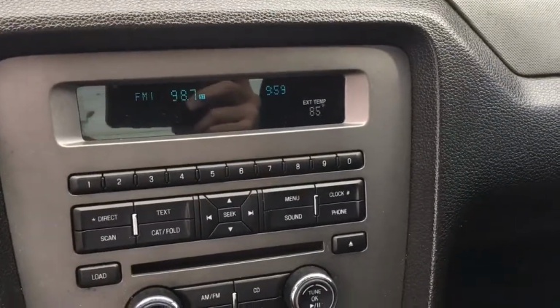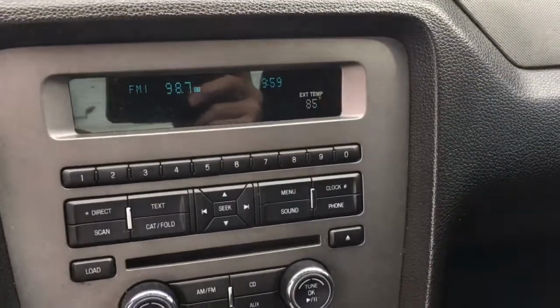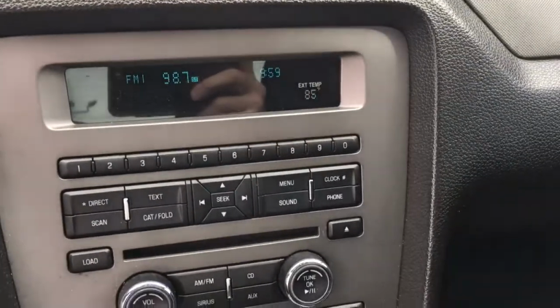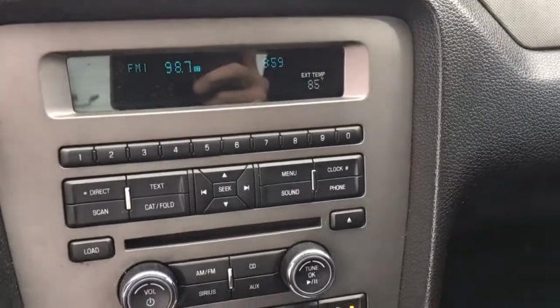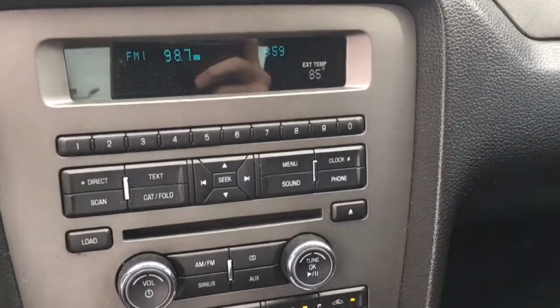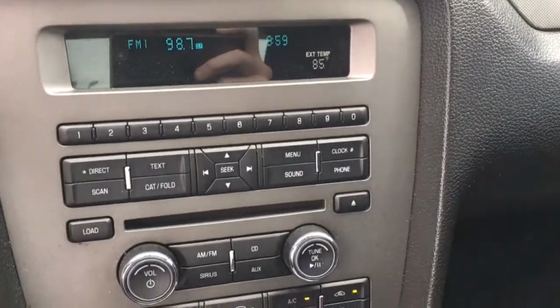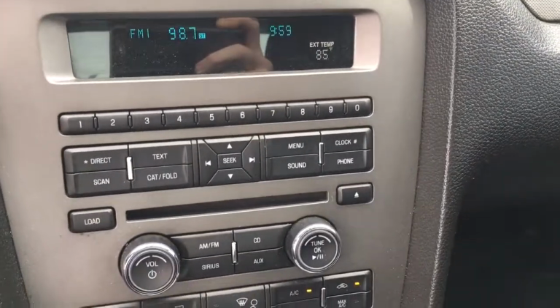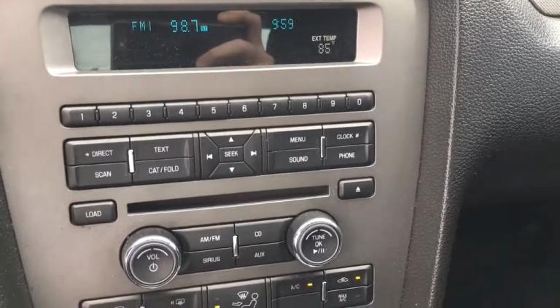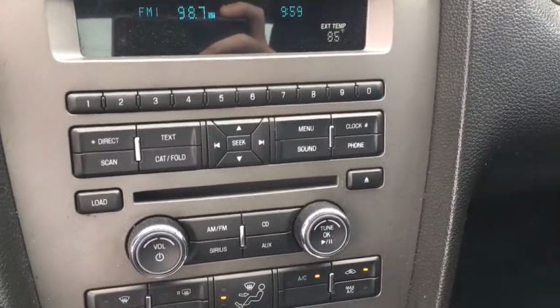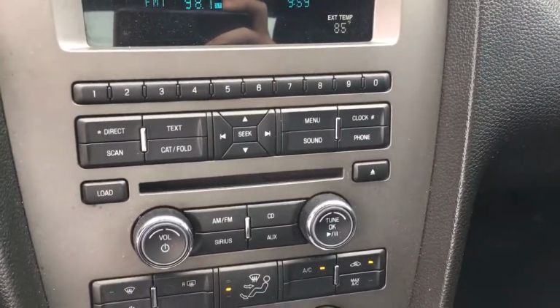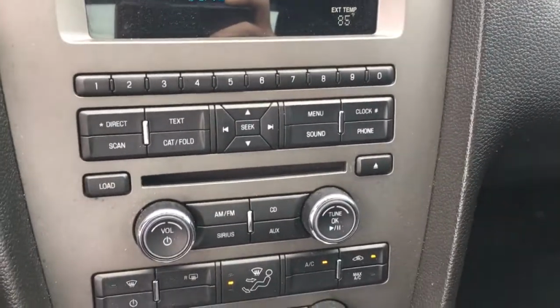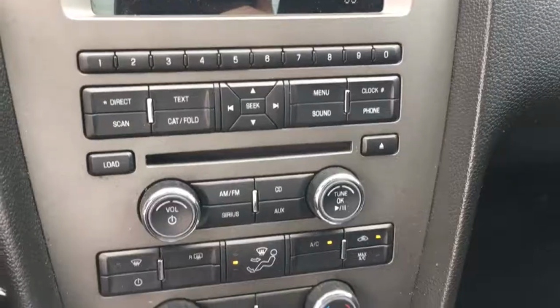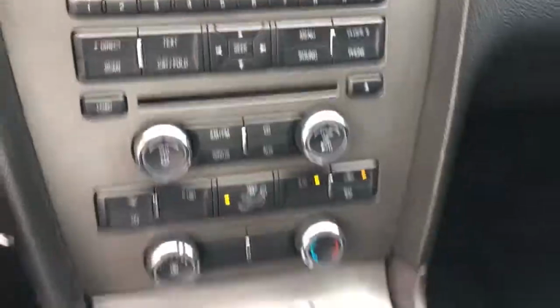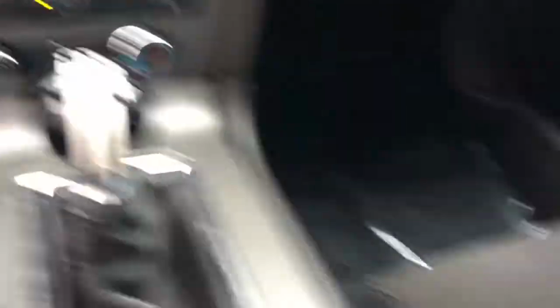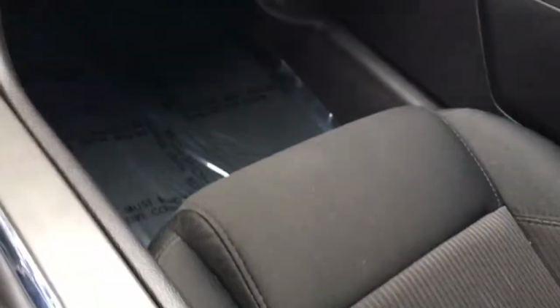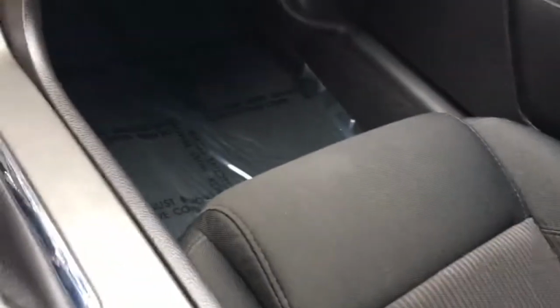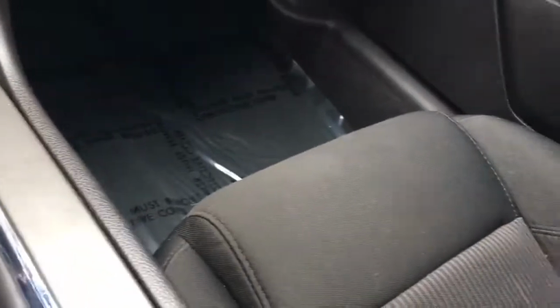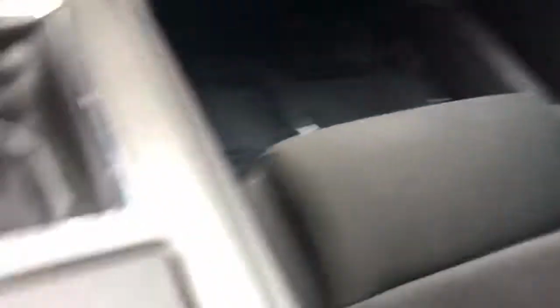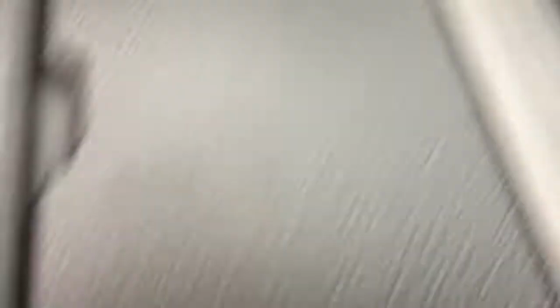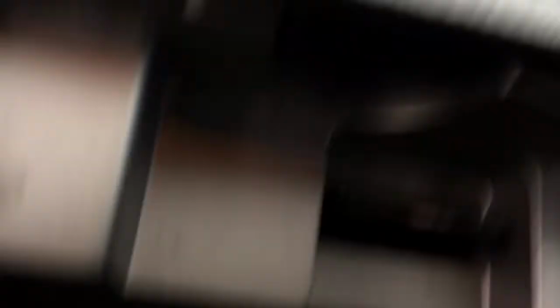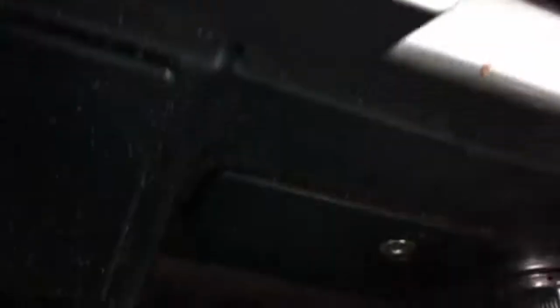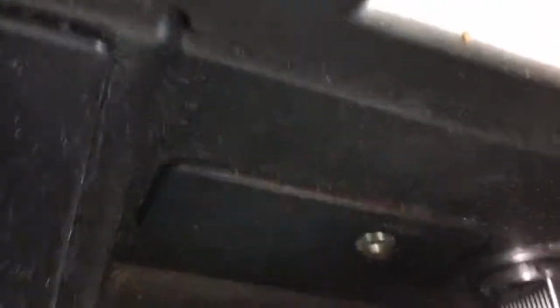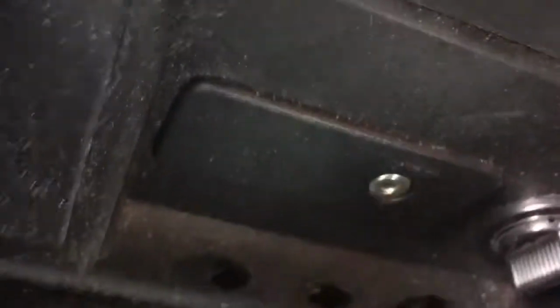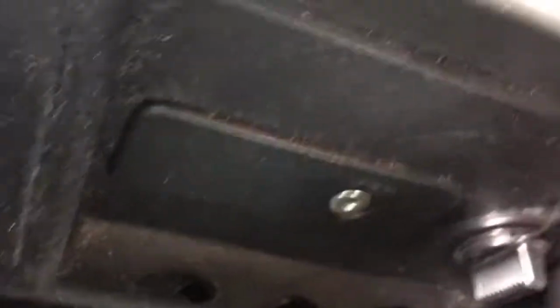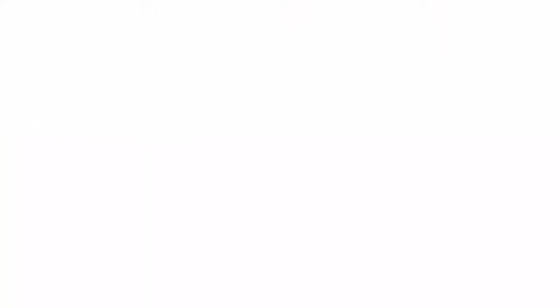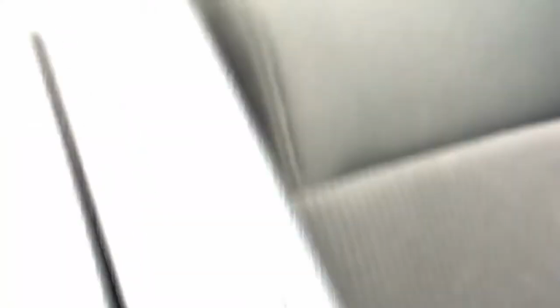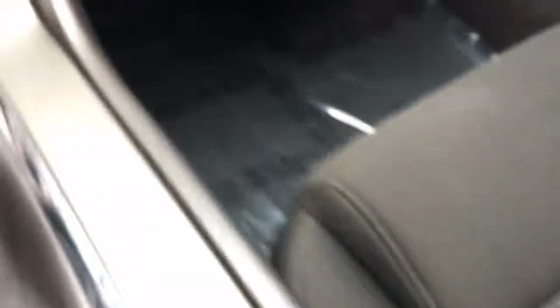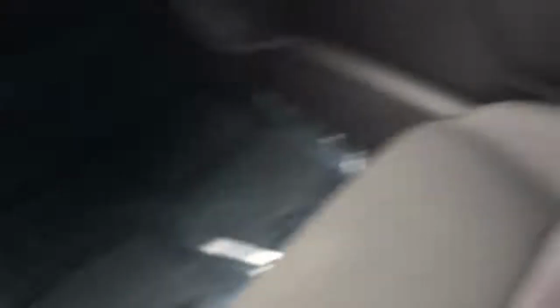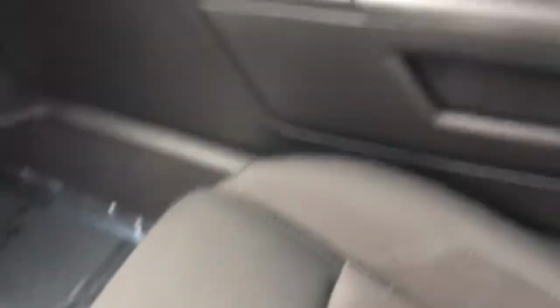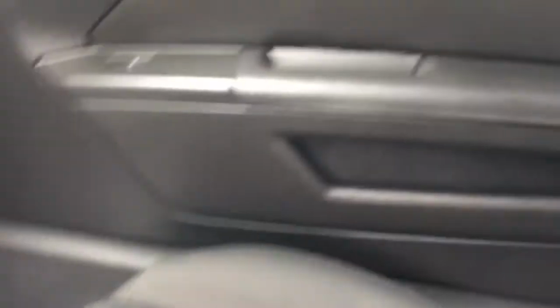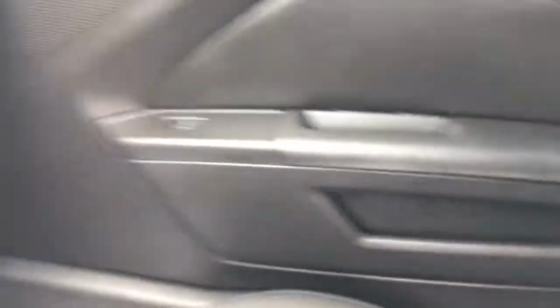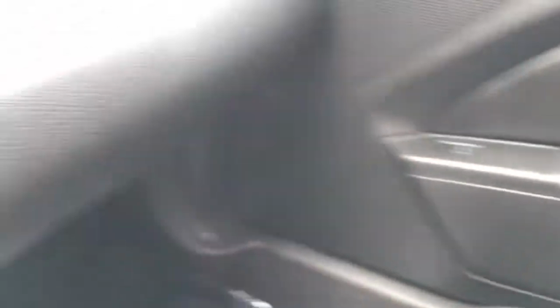AM, FM, CD player. There's an auxiliary port right there. Automatic headlights.